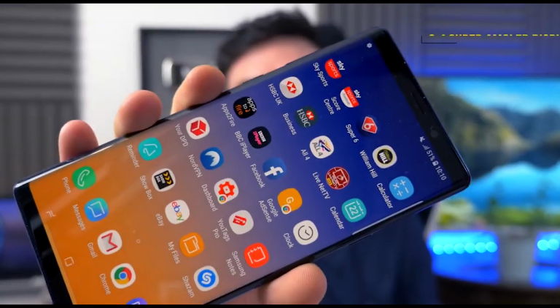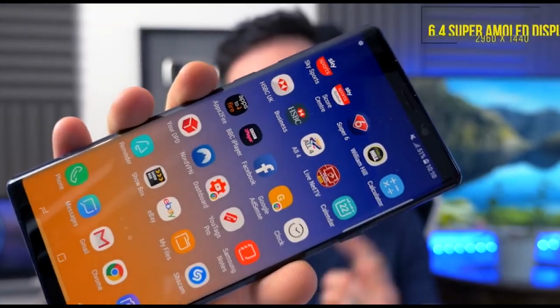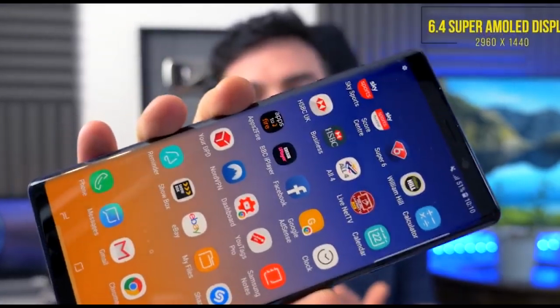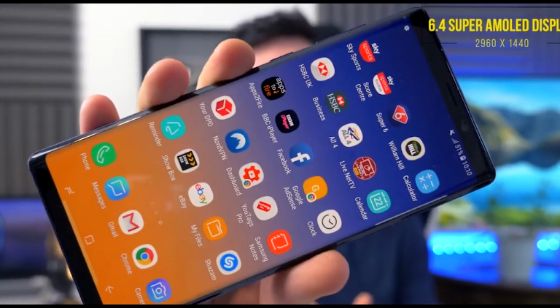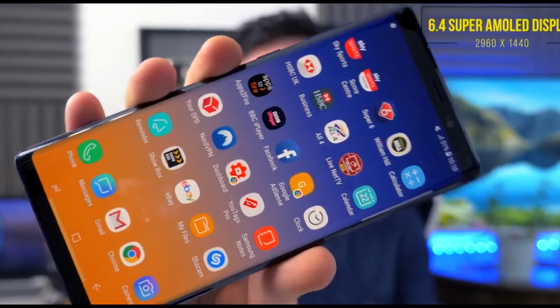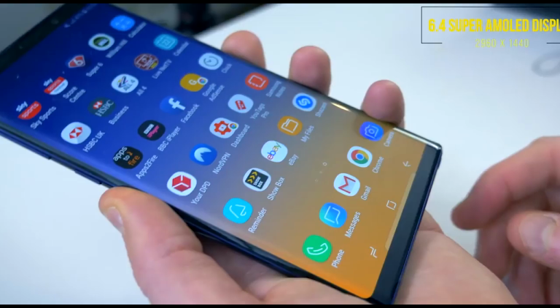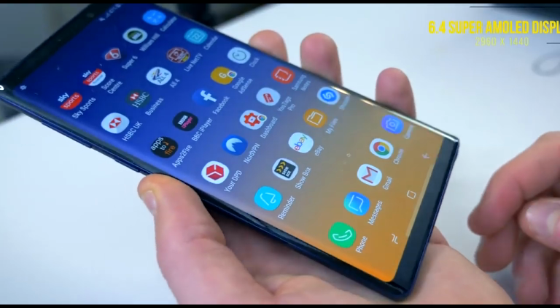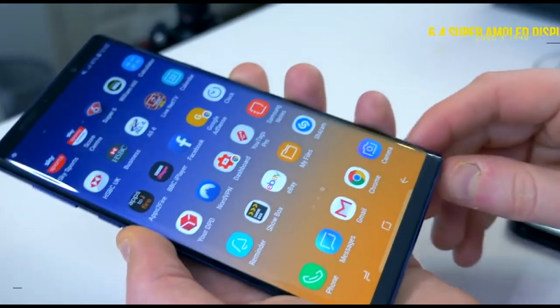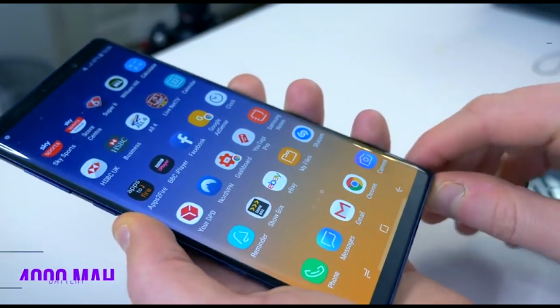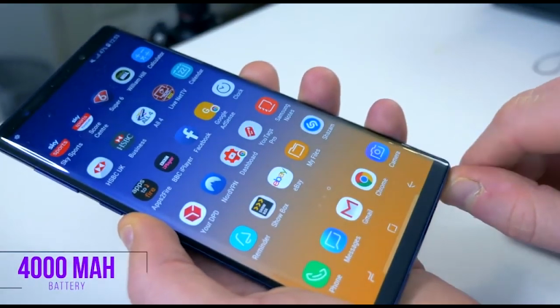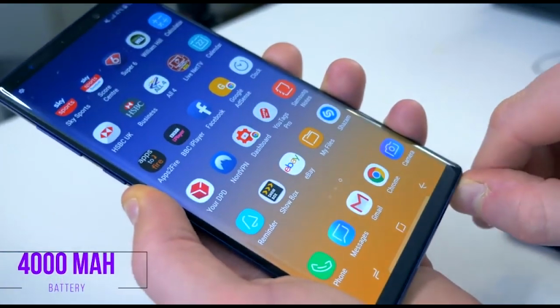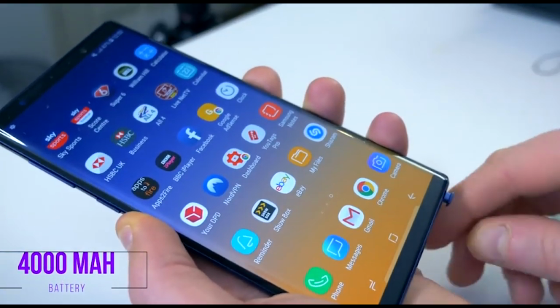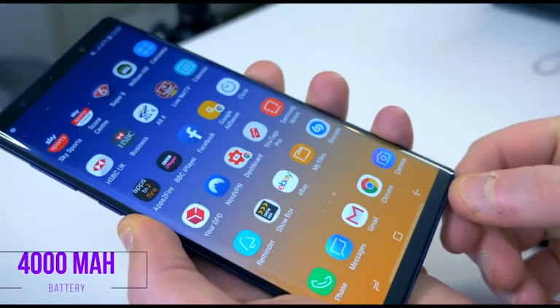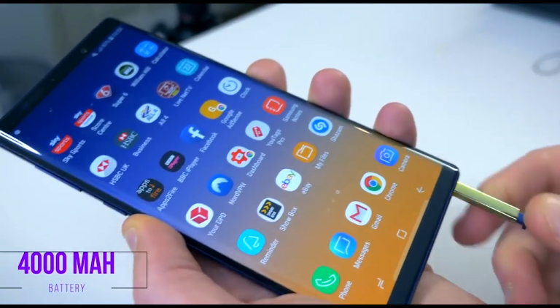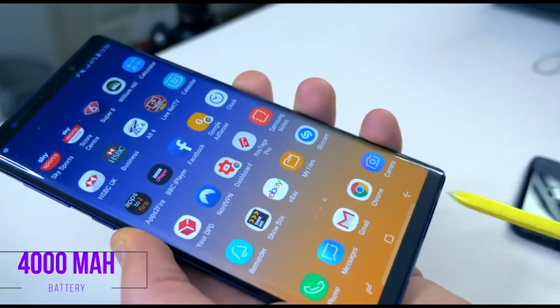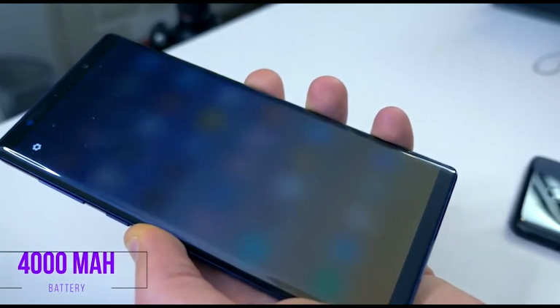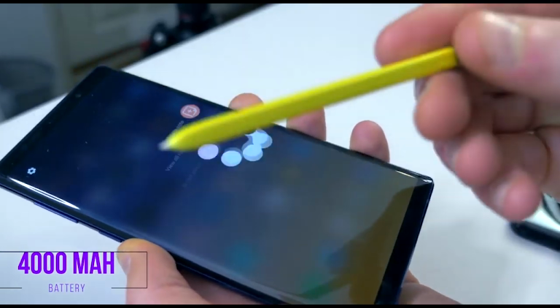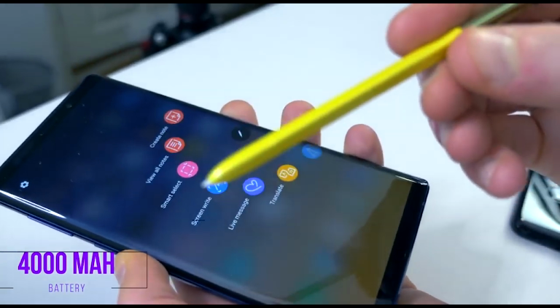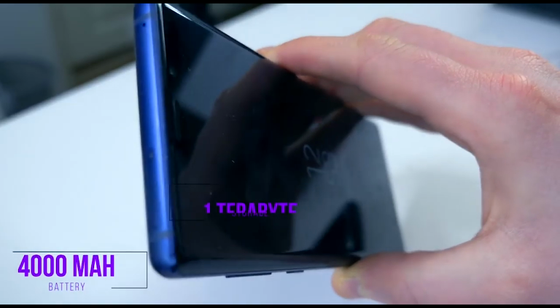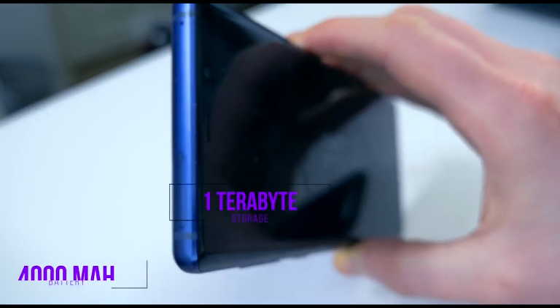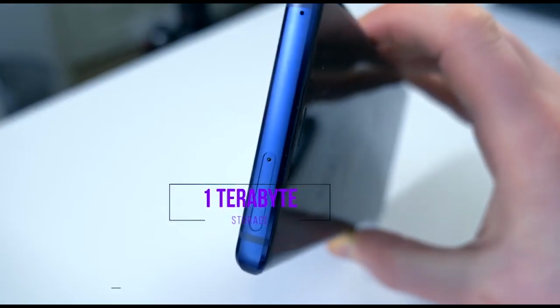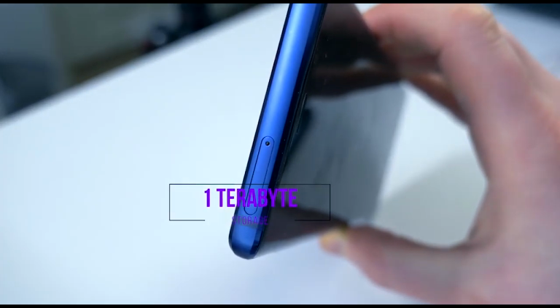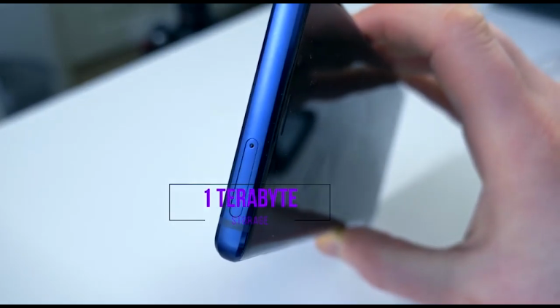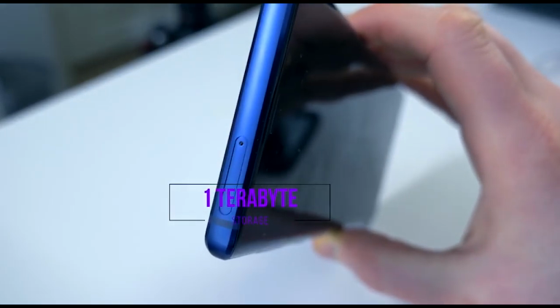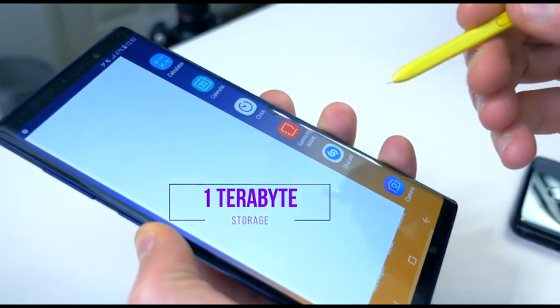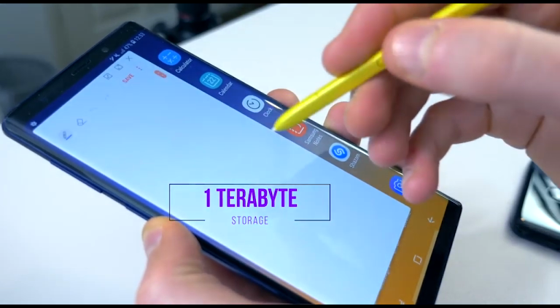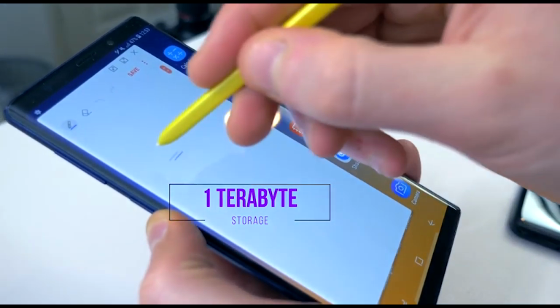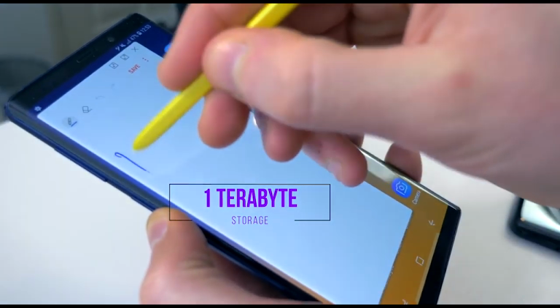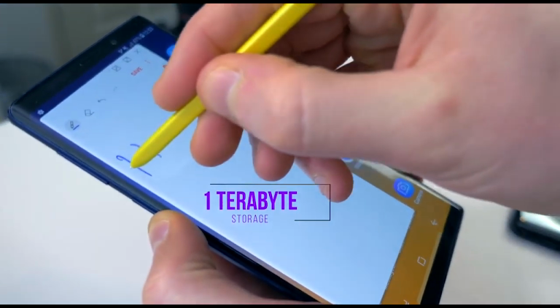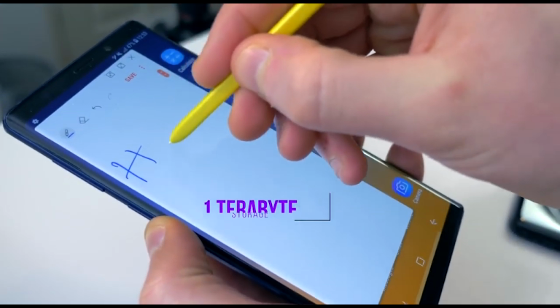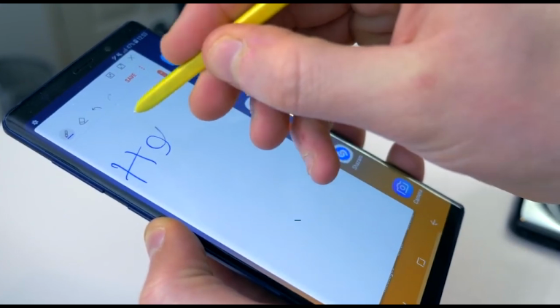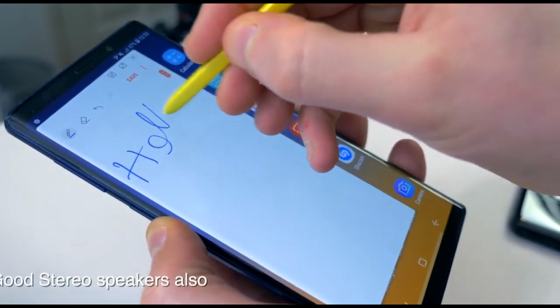In my opinion, best display on the market, great 4000 mAh battery, the S Pen, very premium build quality. You can also get a terabyte of storage with the Note 9, including the micro SD card slot.